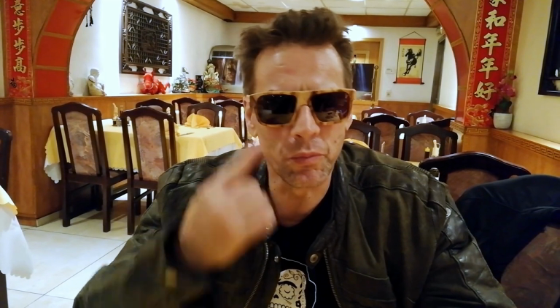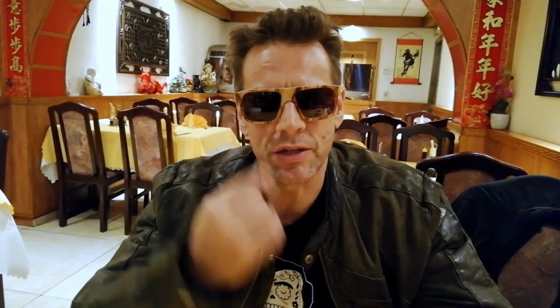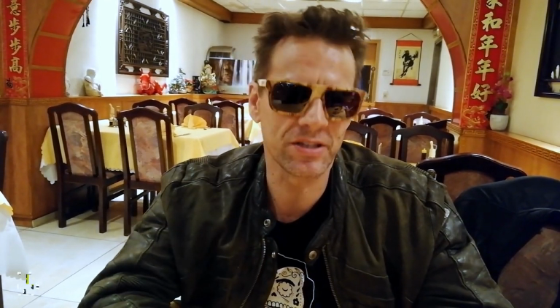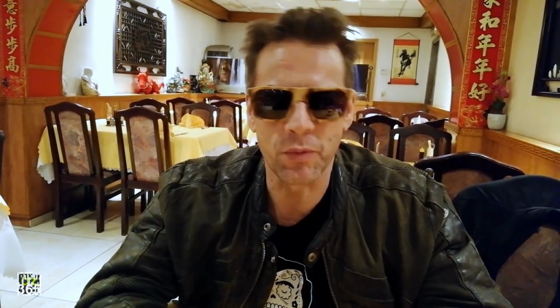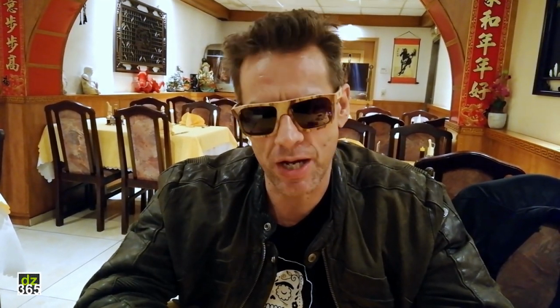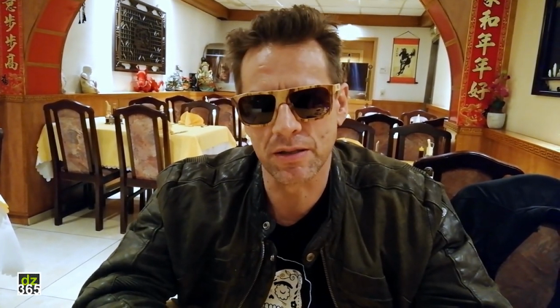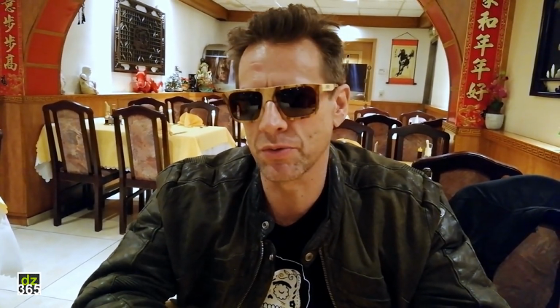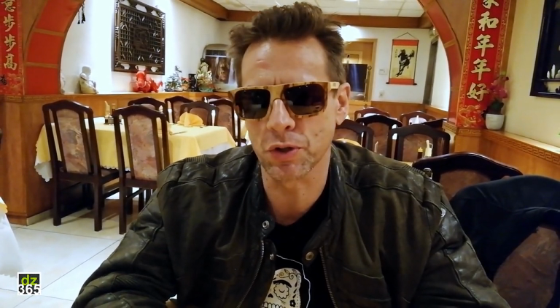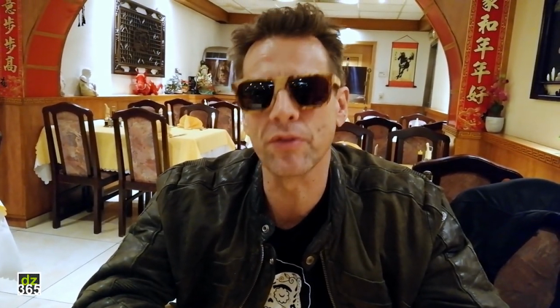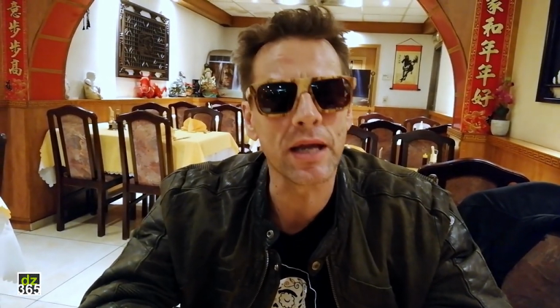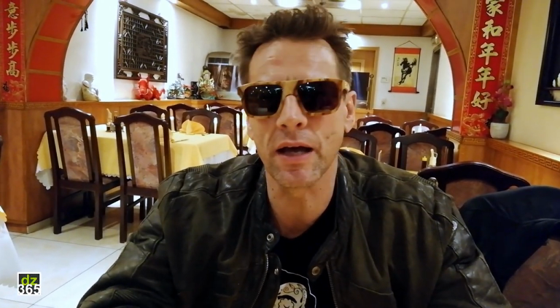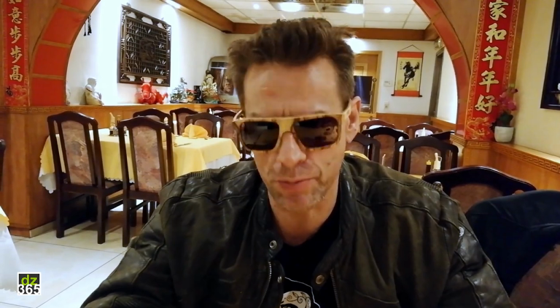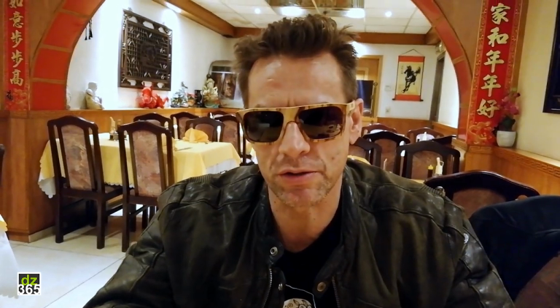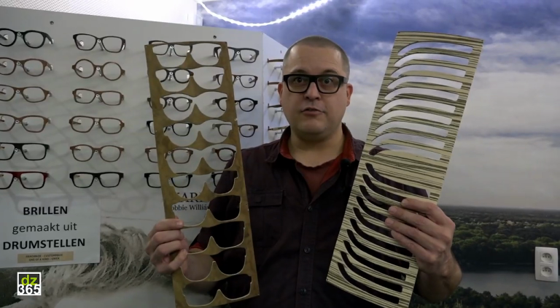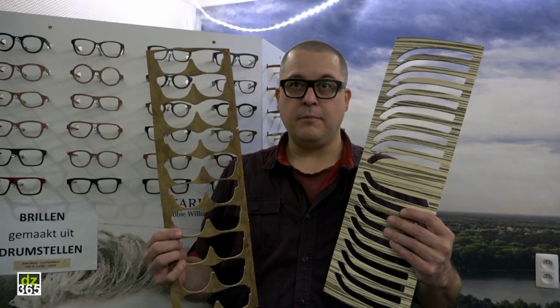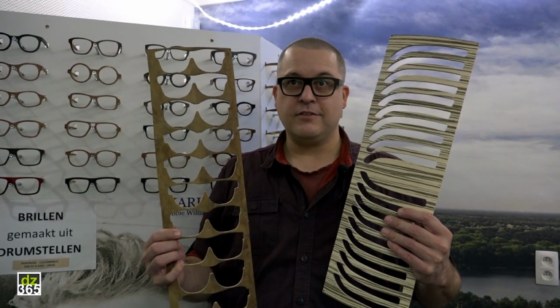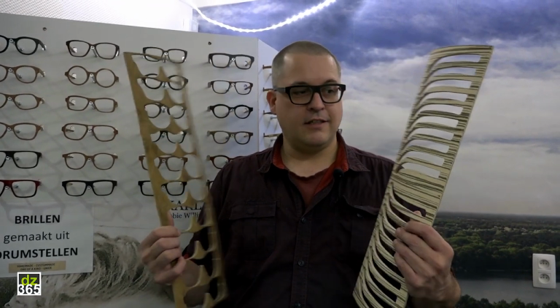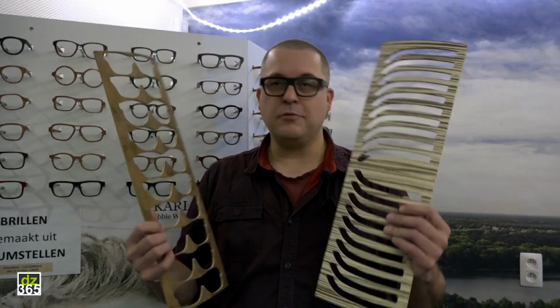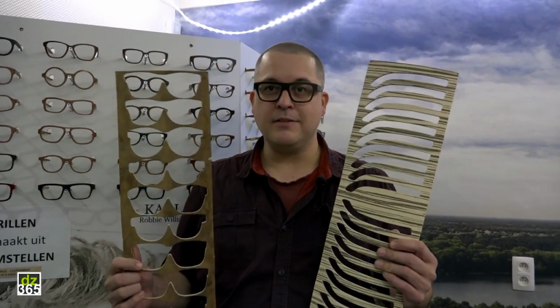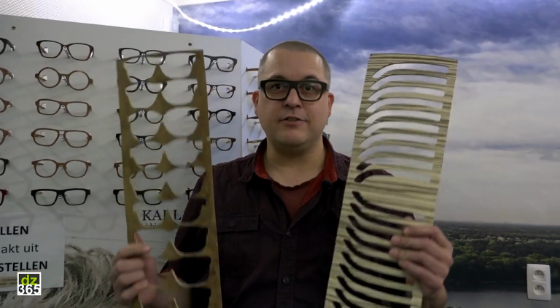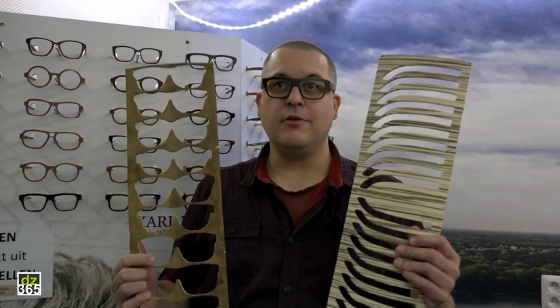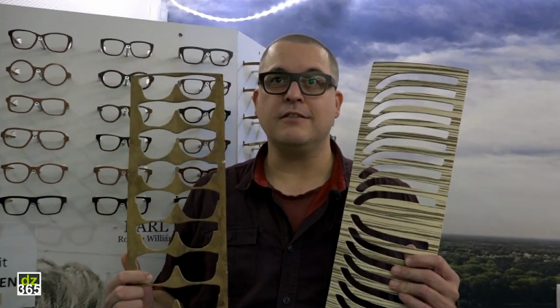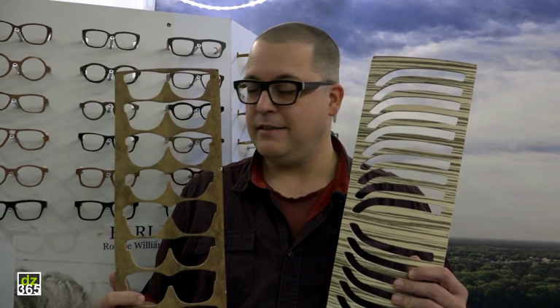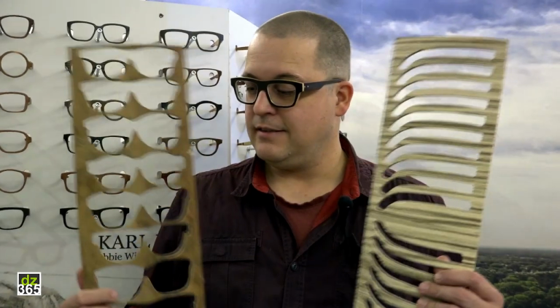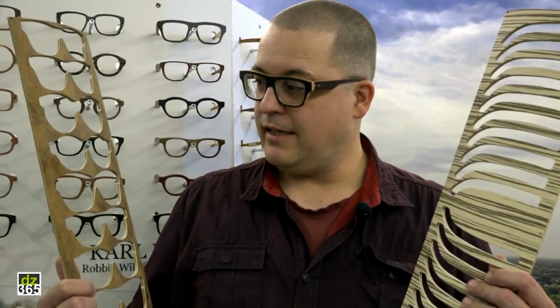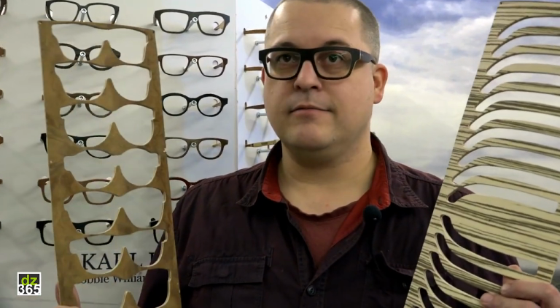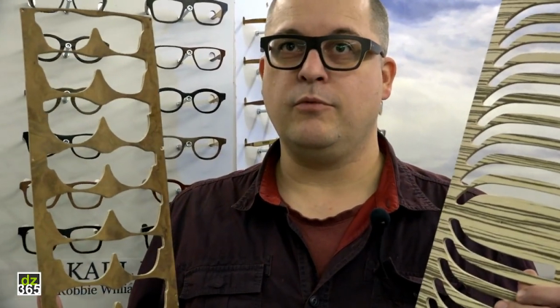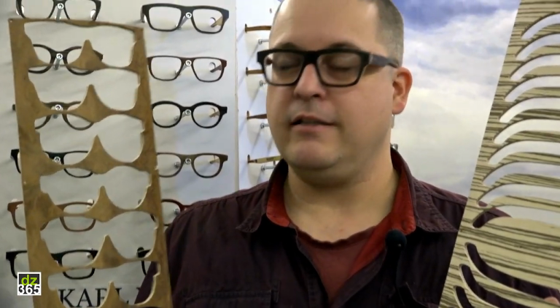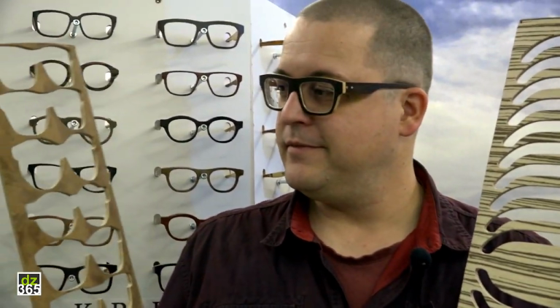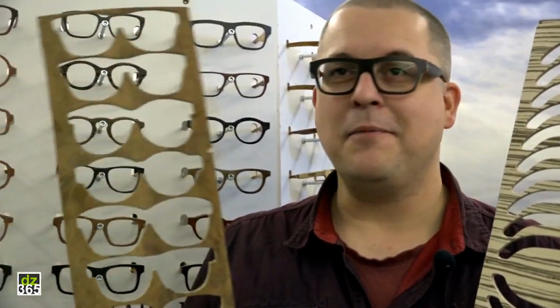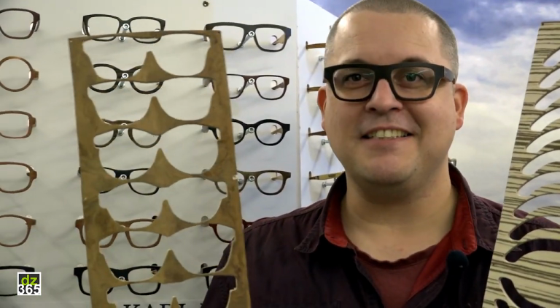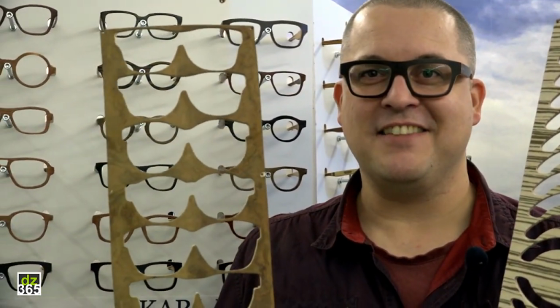I'm wearing Jefferson Eyewear shades. They're really super cool and they're made out of drum shells. These are drum shell parts. This is what happens when you send the drum shell to me — I ruin it and I make glasses out of it.